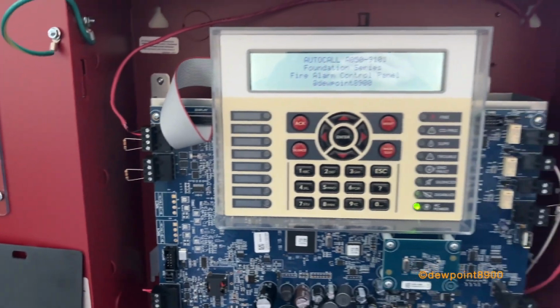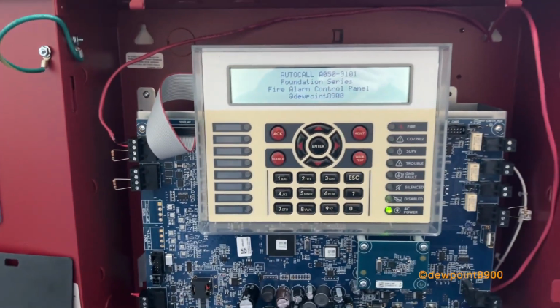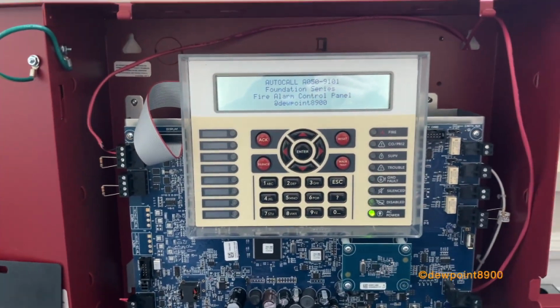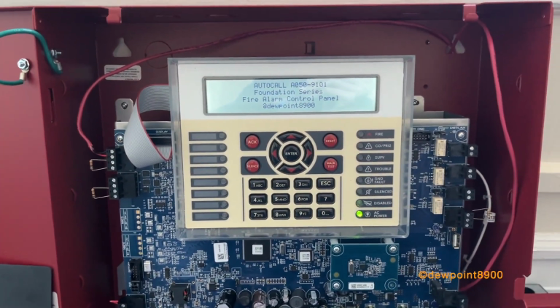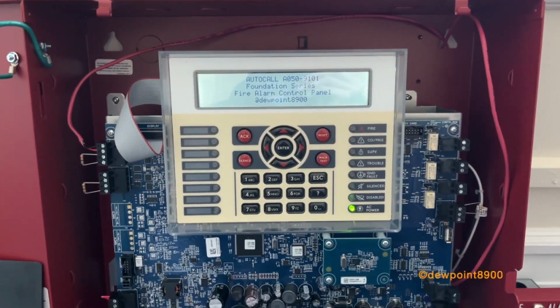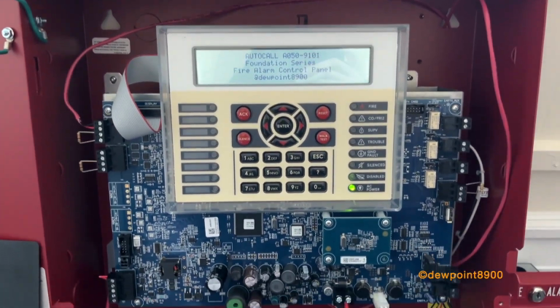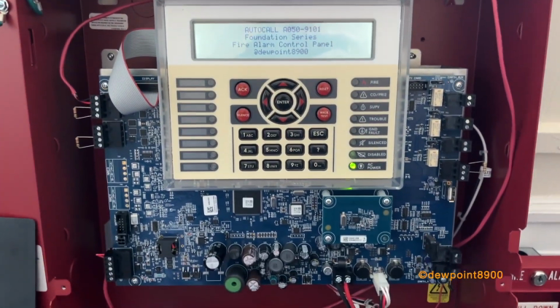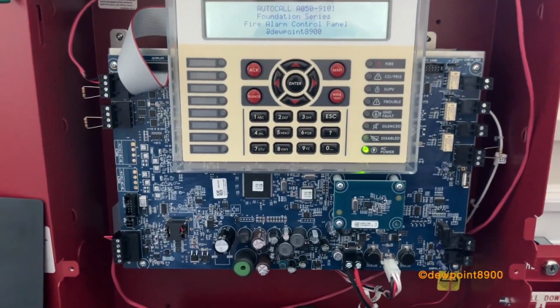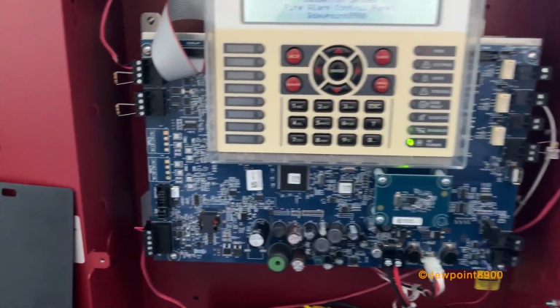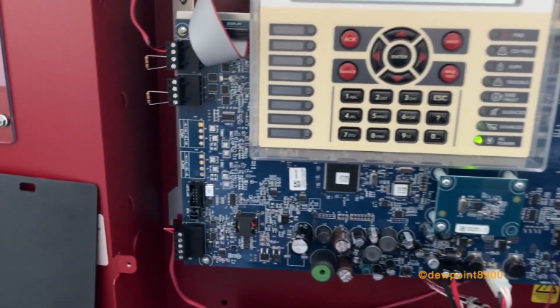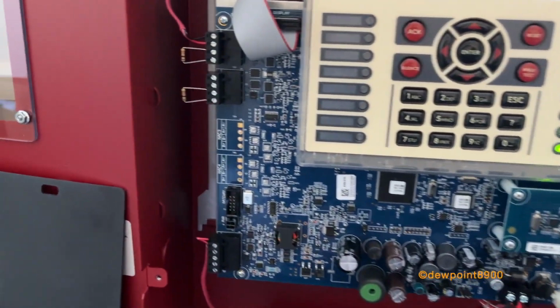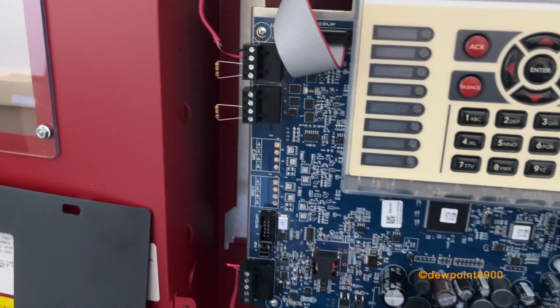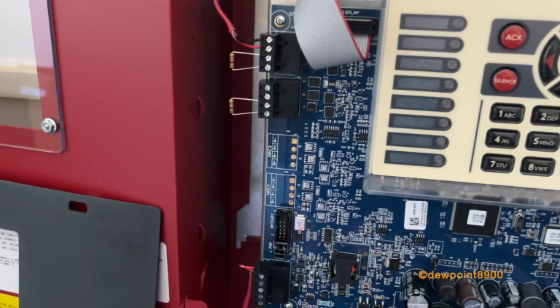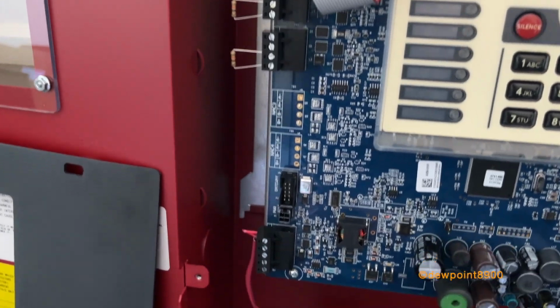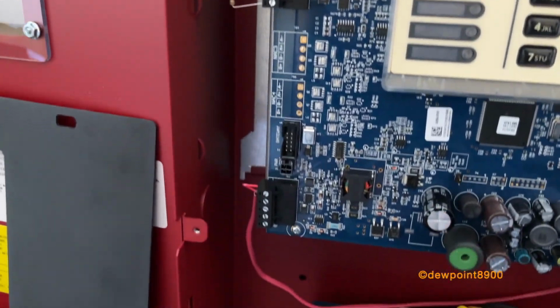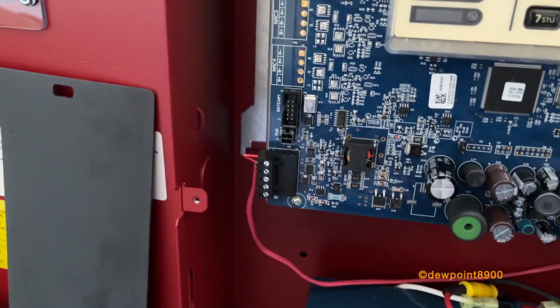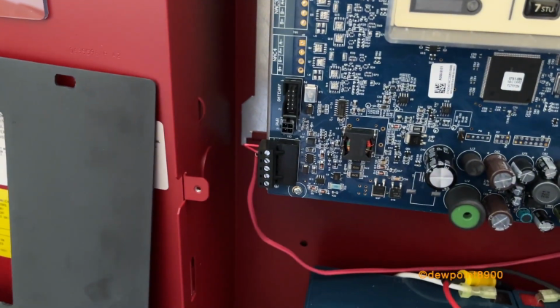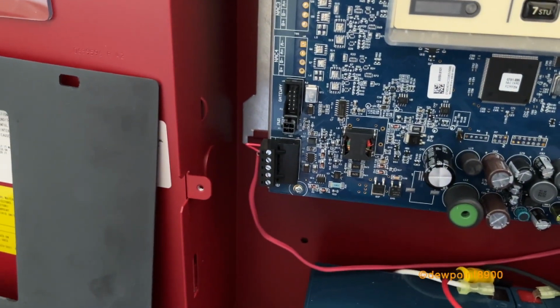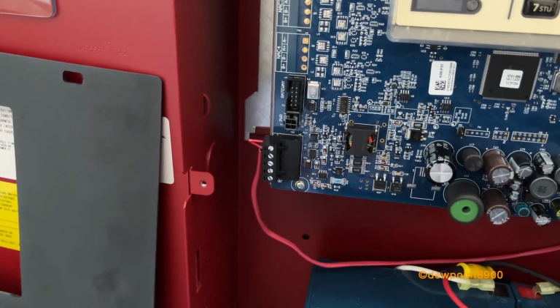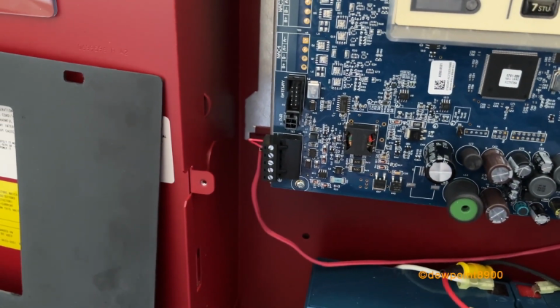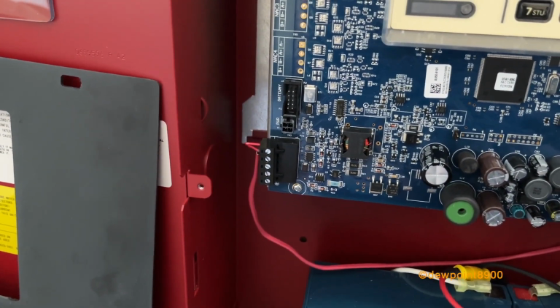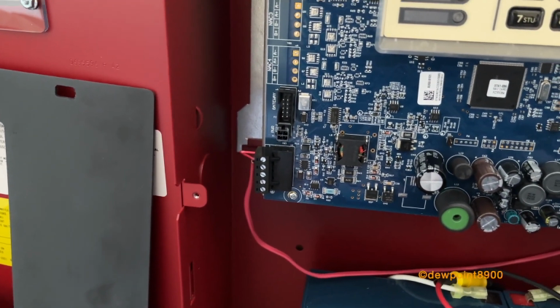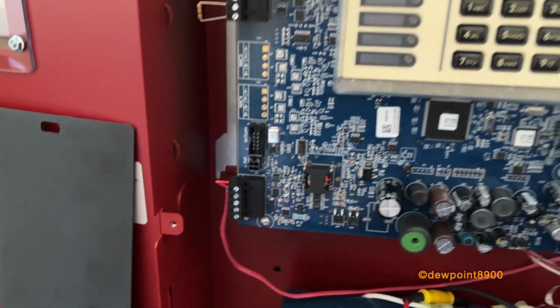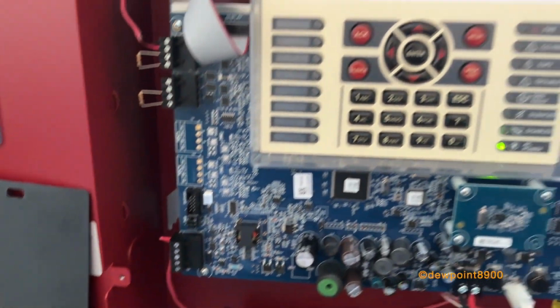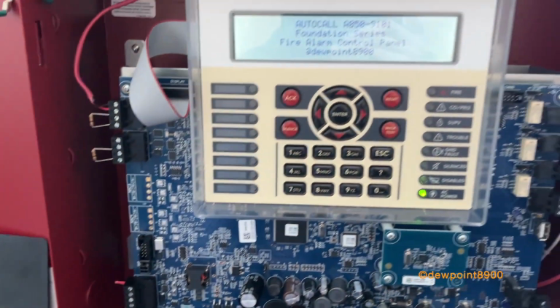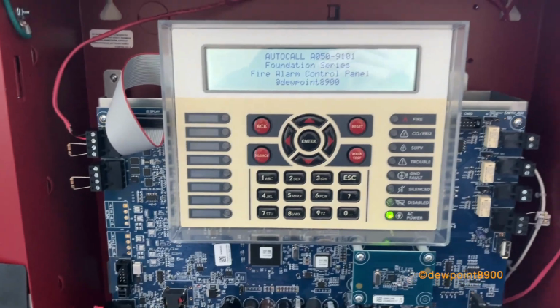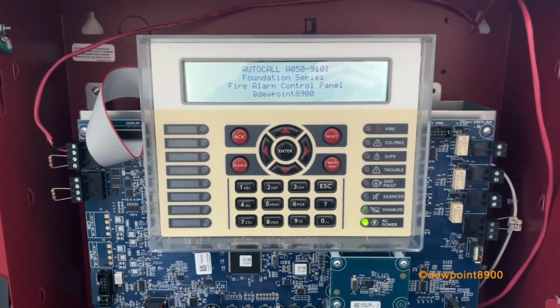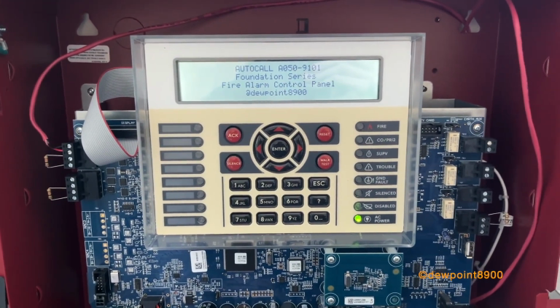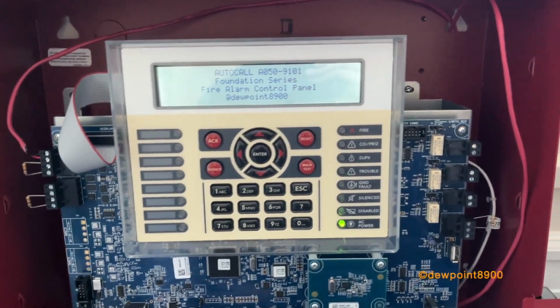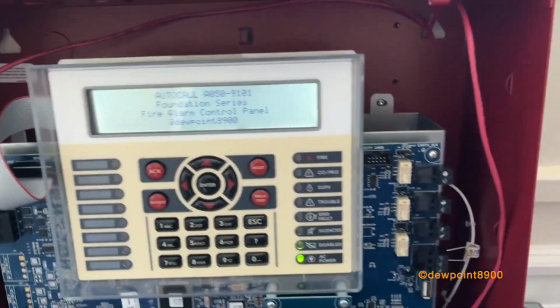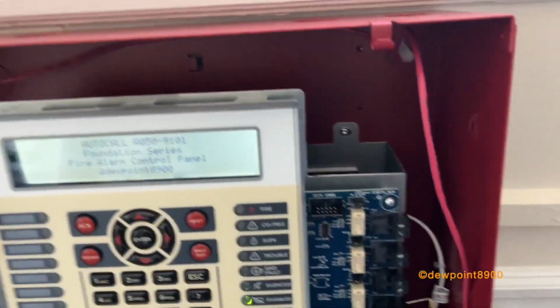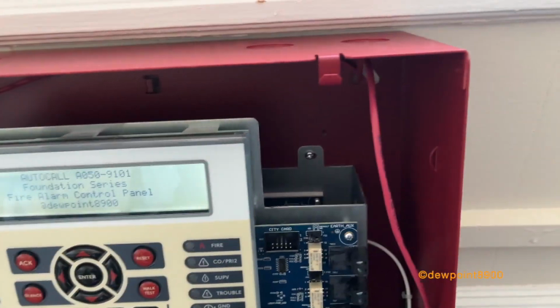There's also a 2250FS, which is pretty much the same panel. The only difference is it has four signal circuits and the loop can hold up to 250 devices instead of just 50. In the center is the keypad, and the power supply is sitting in the back.